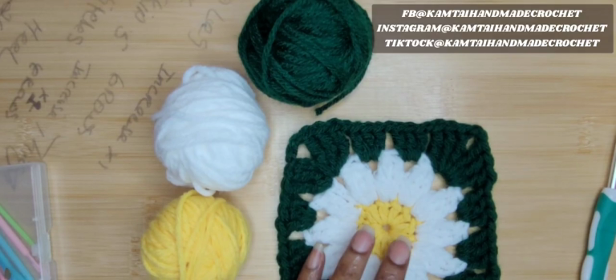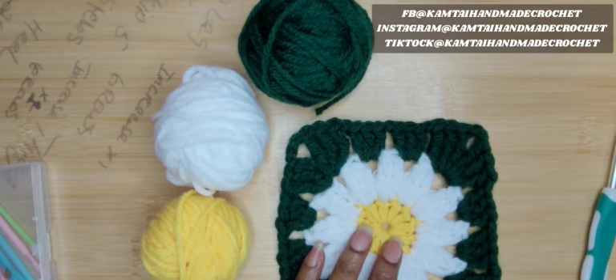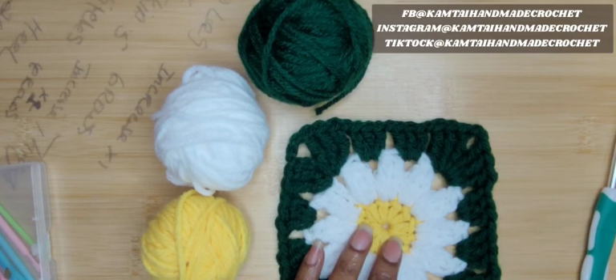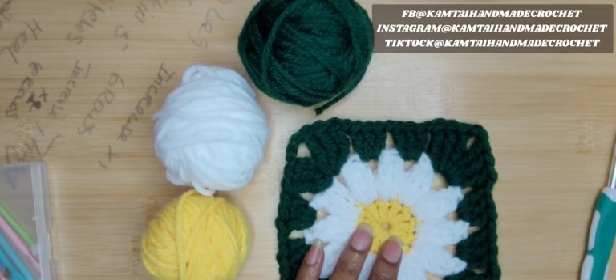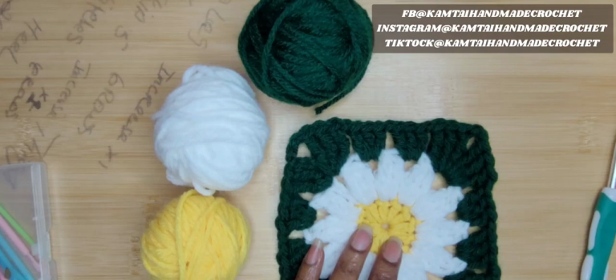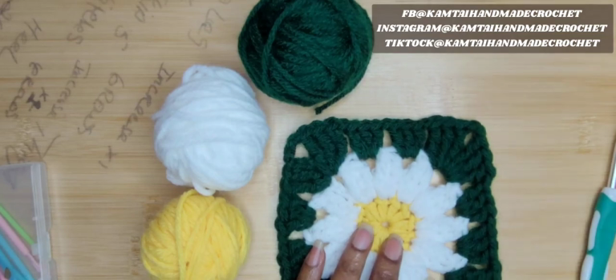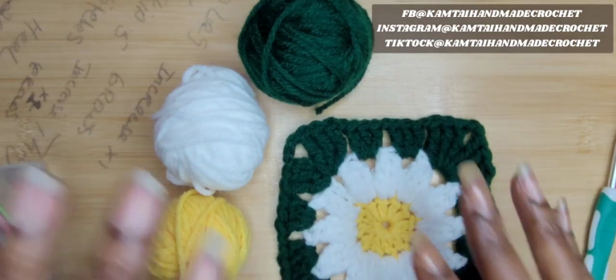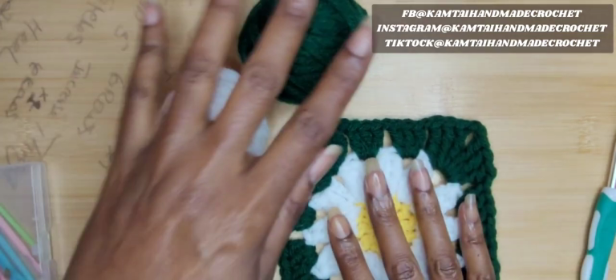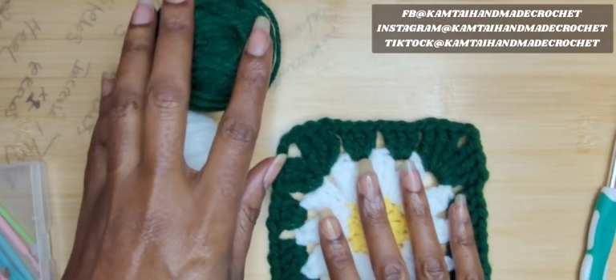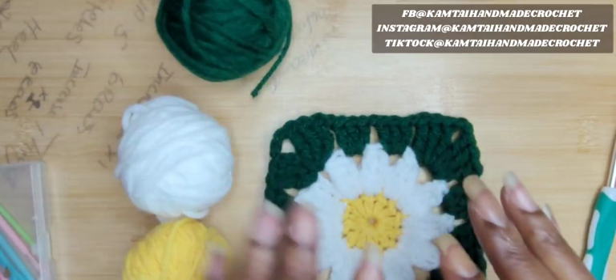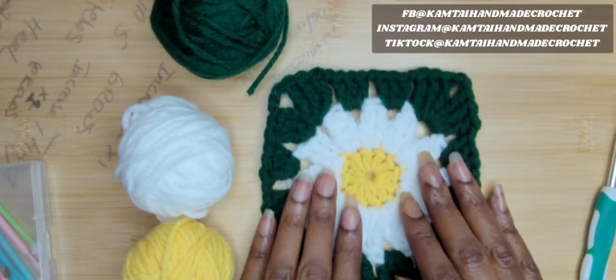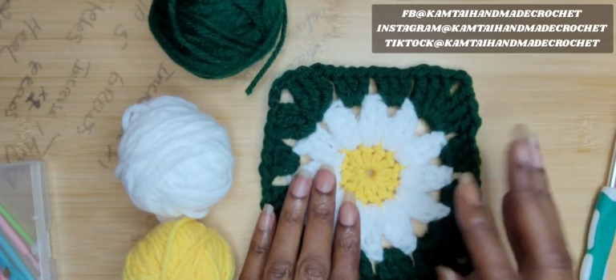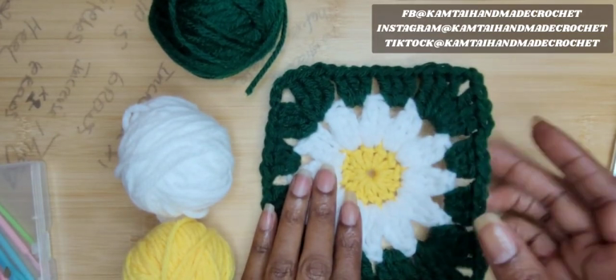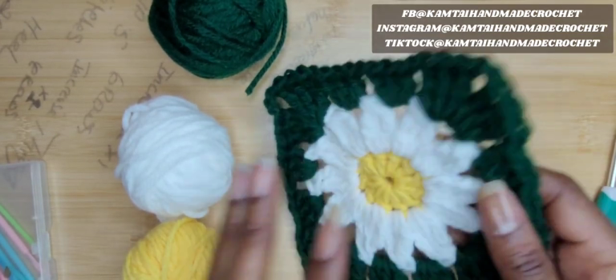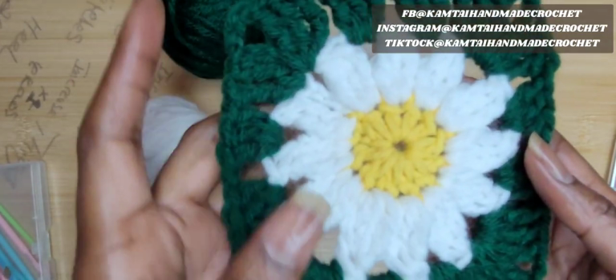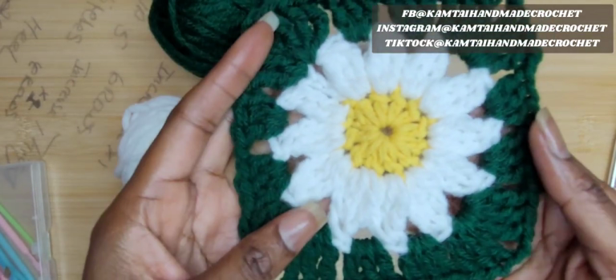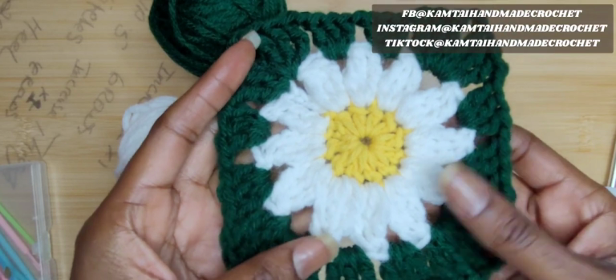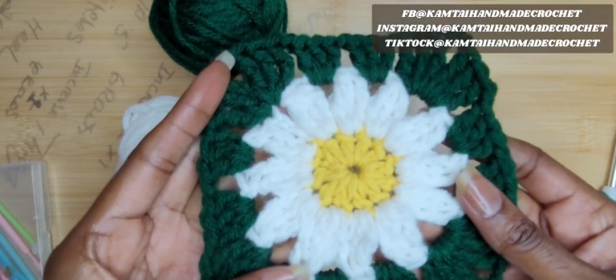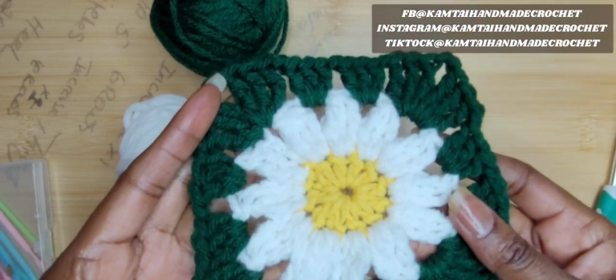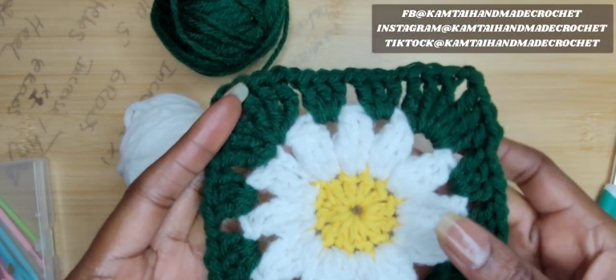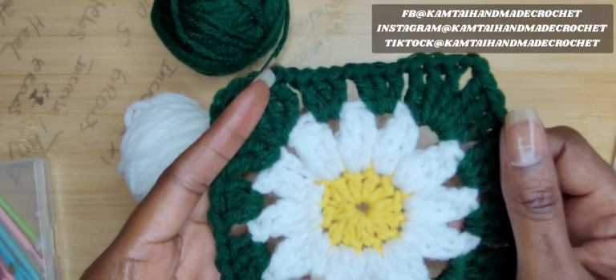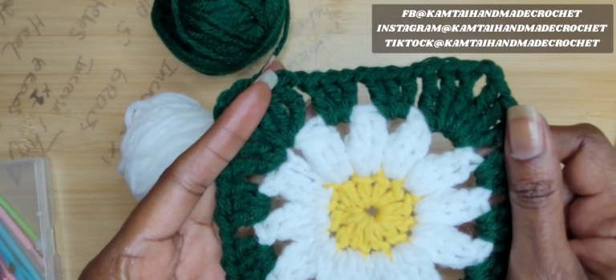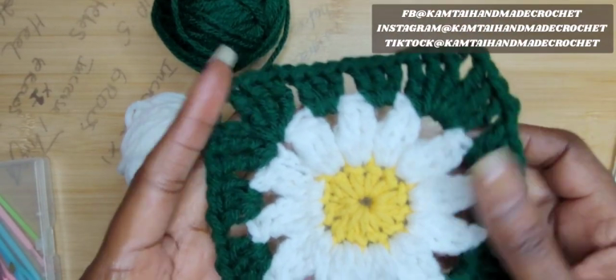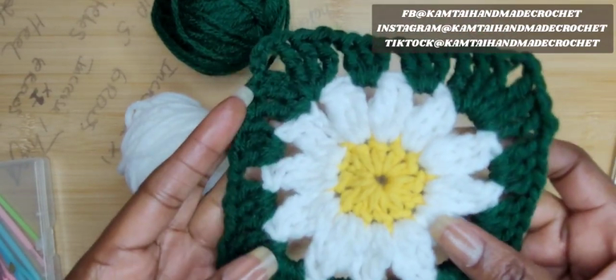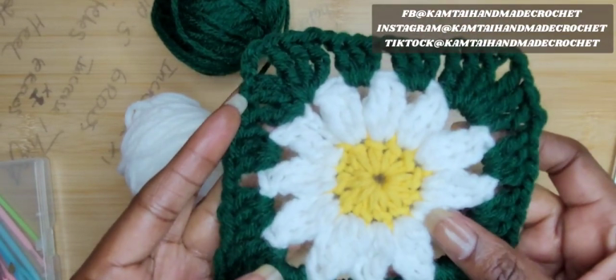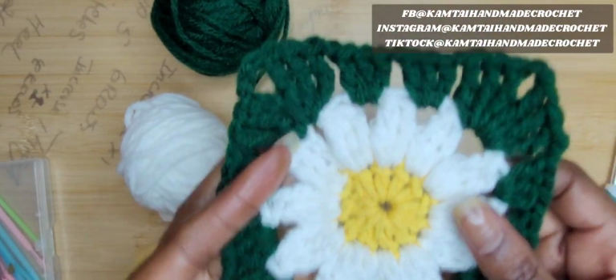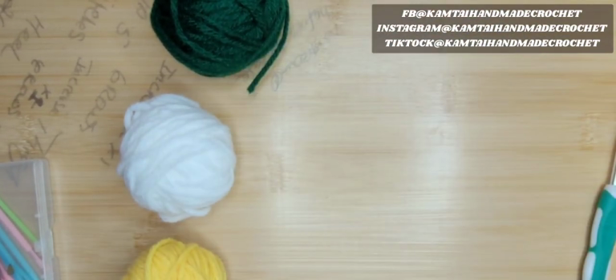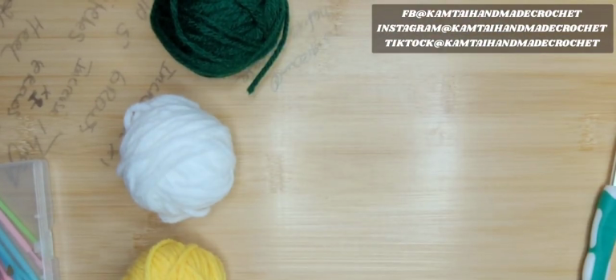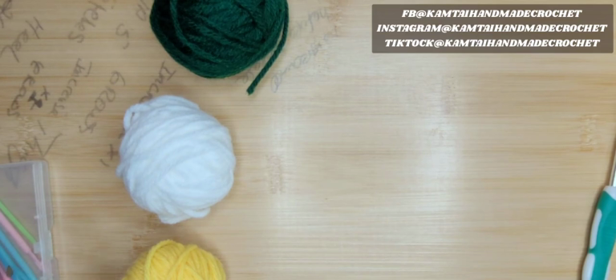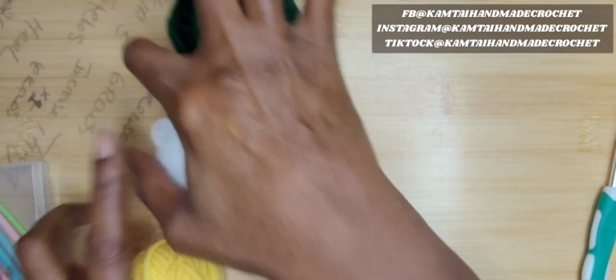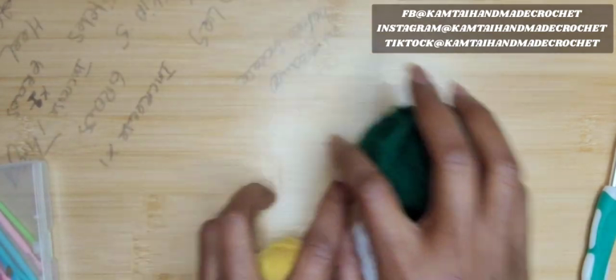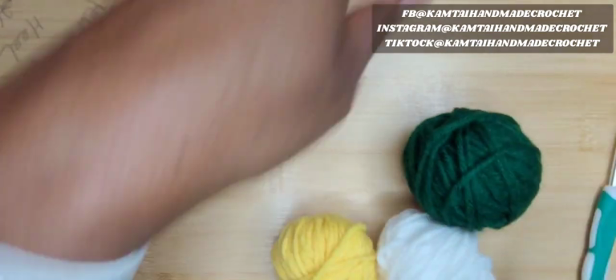Okay, so we have our granny square here — this is what it looks like. We're going to be working with three different colors. I hope everyone knows how to change colors, but I'm going to show you how to do that anyway. So let's go ahead and get started.